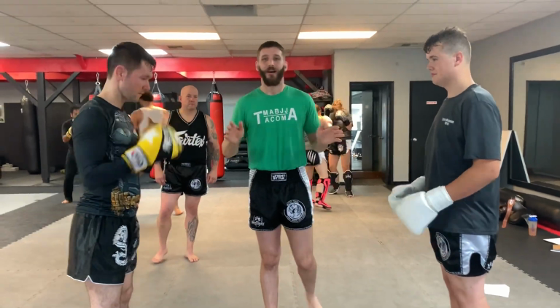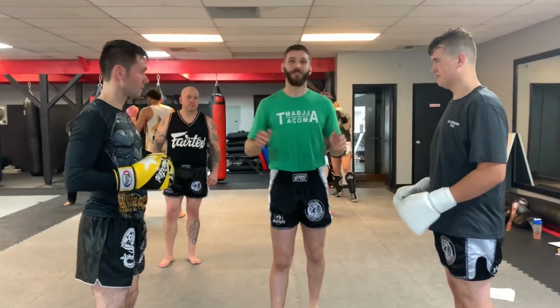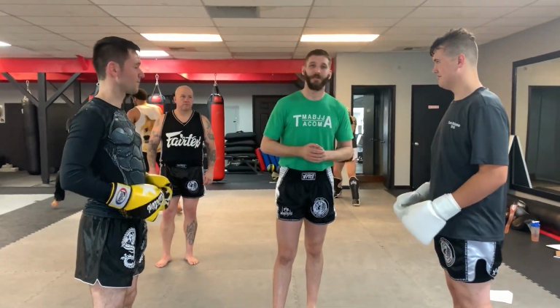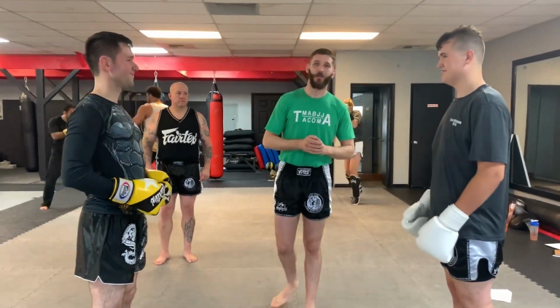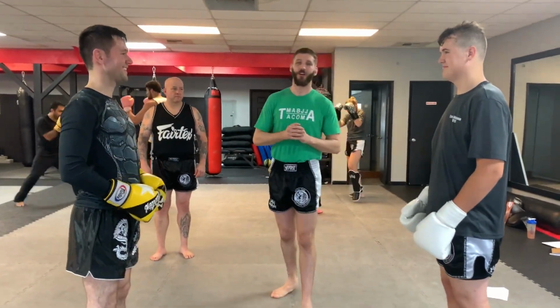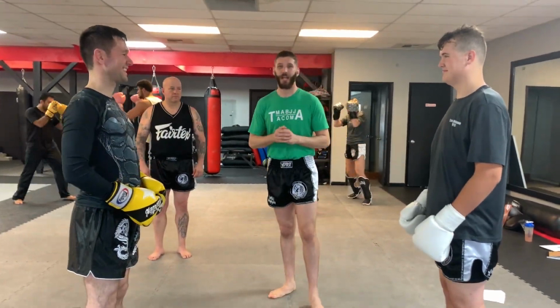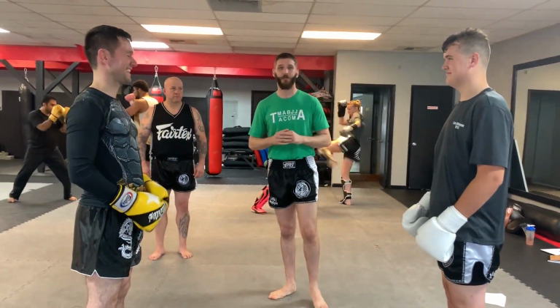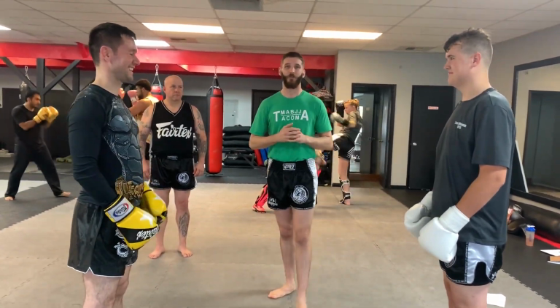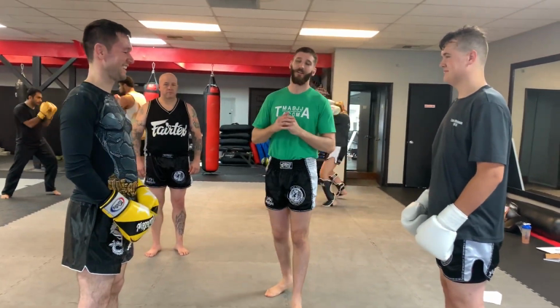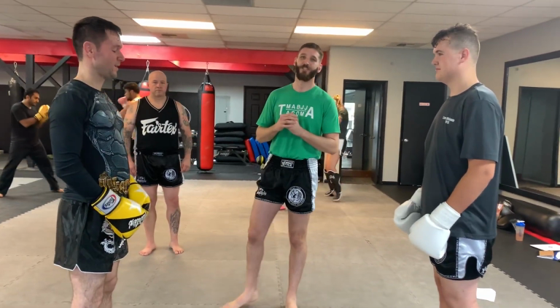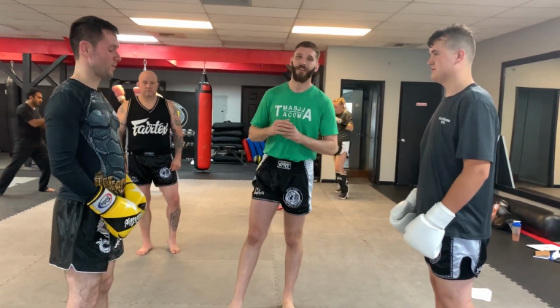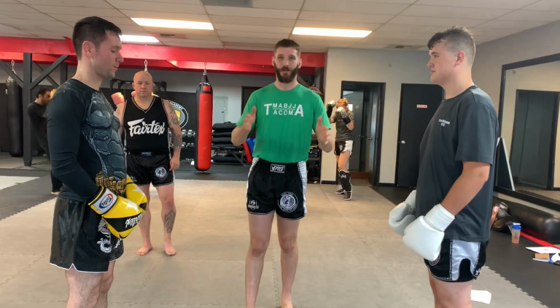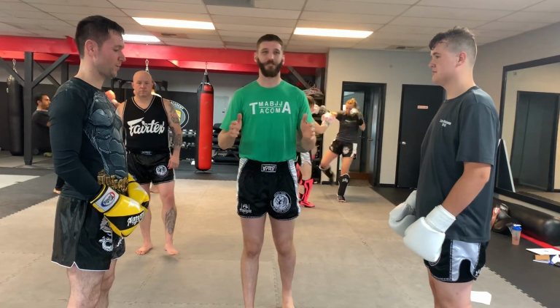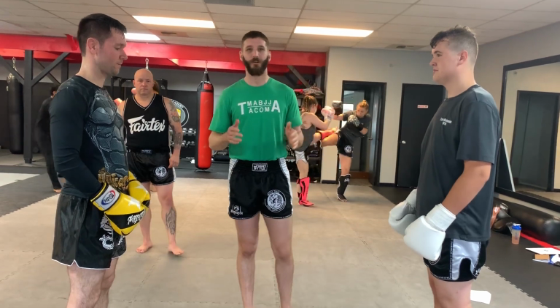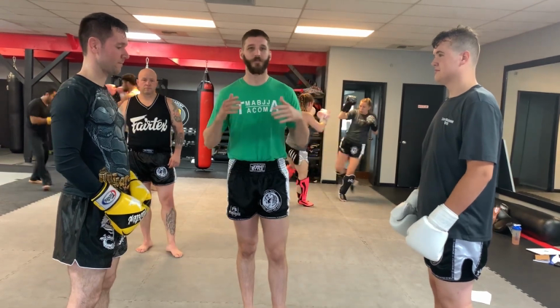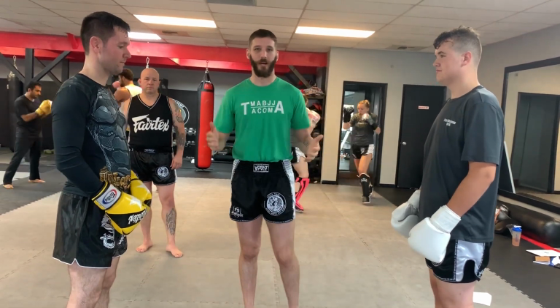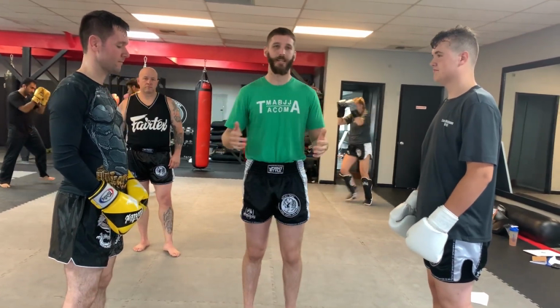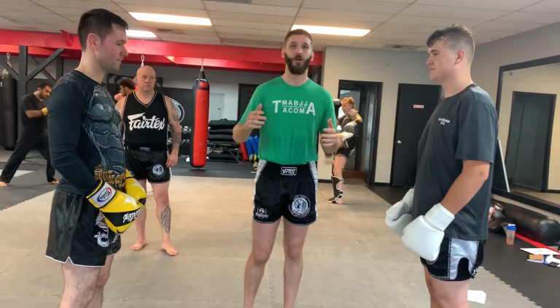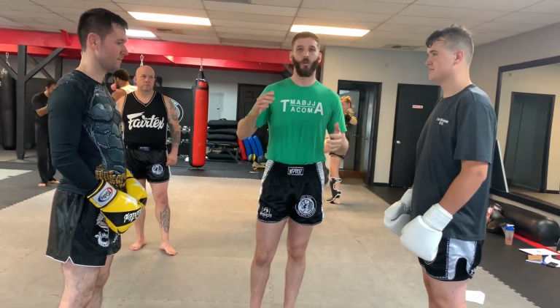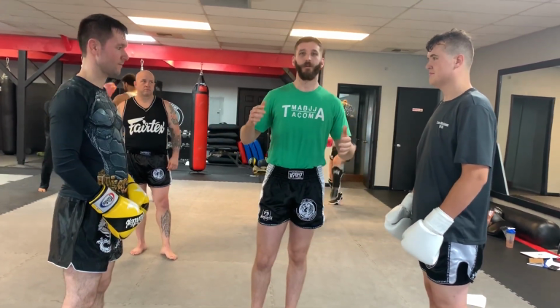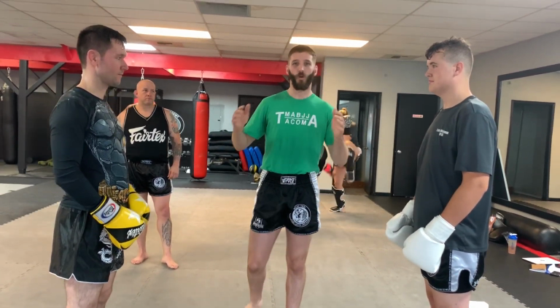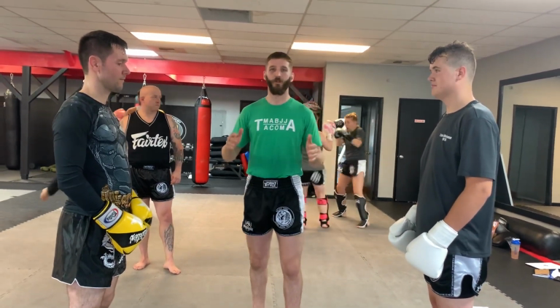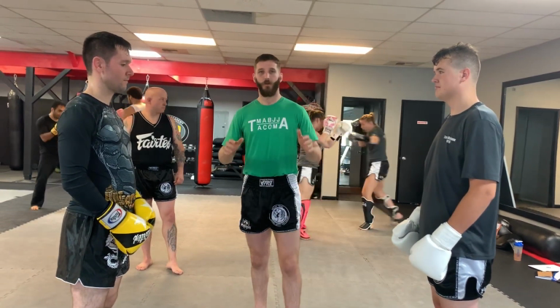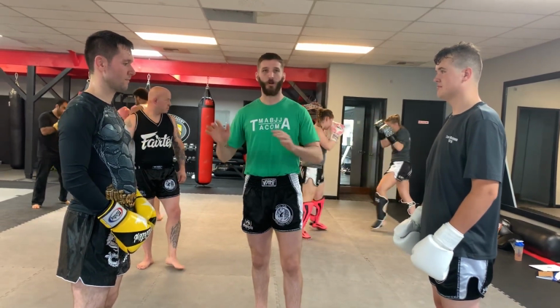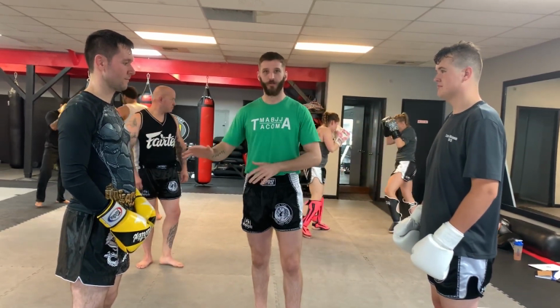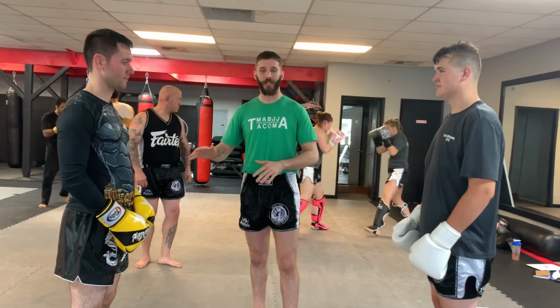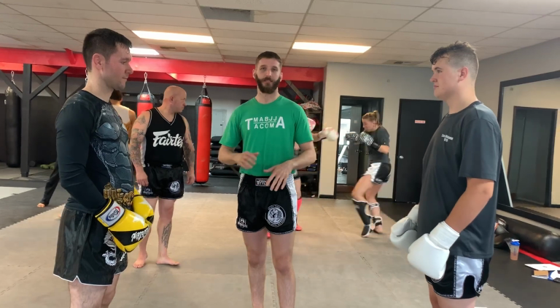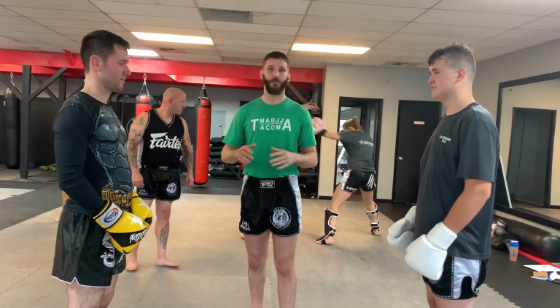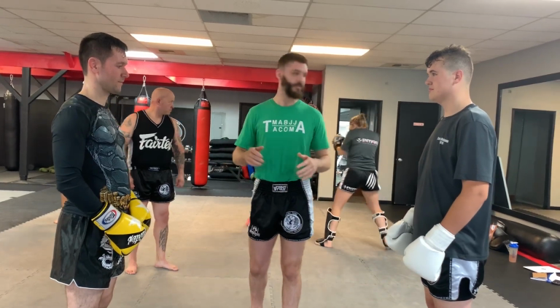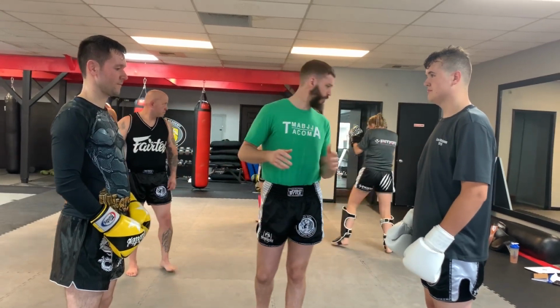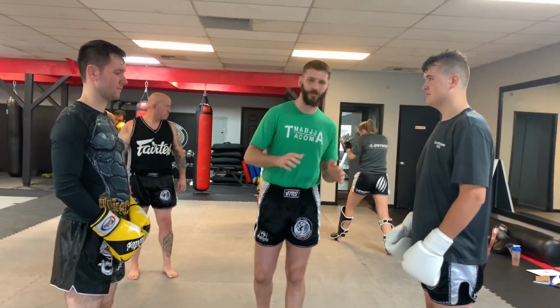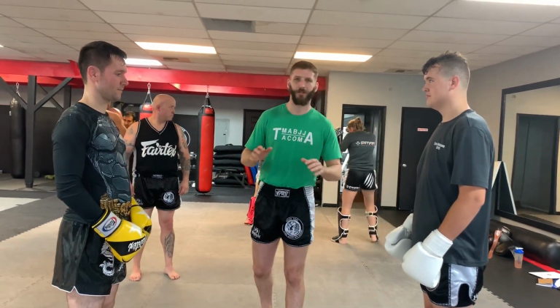I'm Dustin again with the Bothell Martial Arts Academy here in Bothell, Washington at Master Stallion, going over some other techniques. We're gonna deal with what to do when your opponent throws the knee. That's gonna be the first 12 or 14 techniques we do.